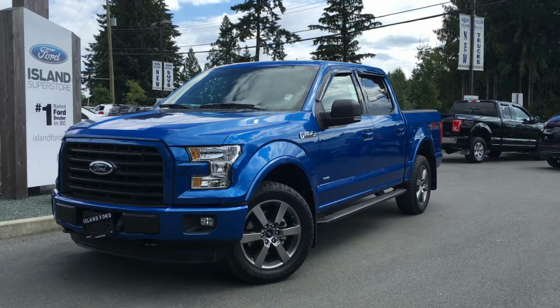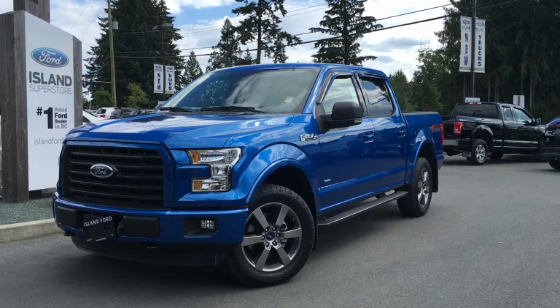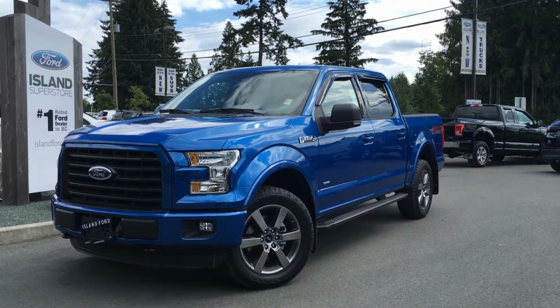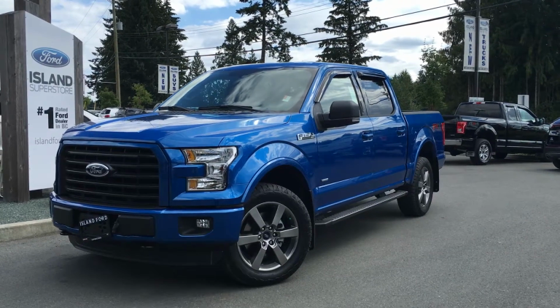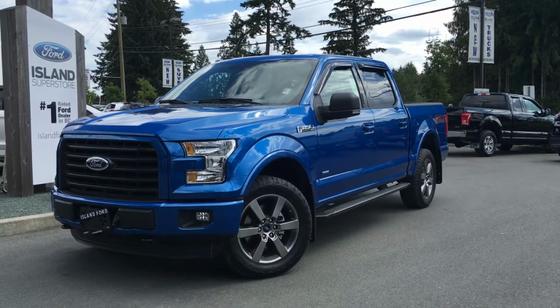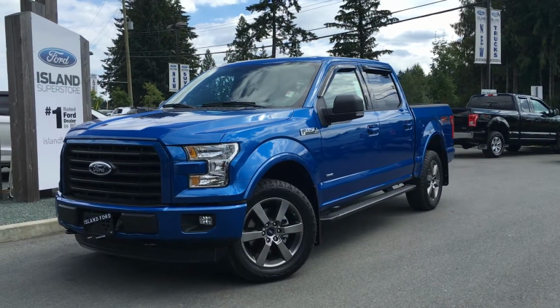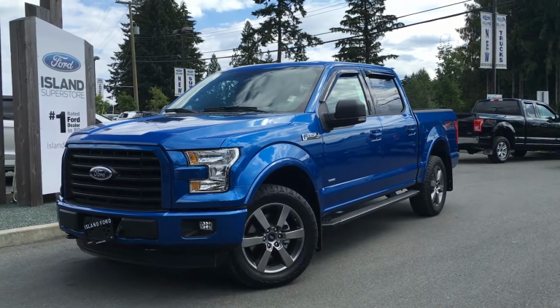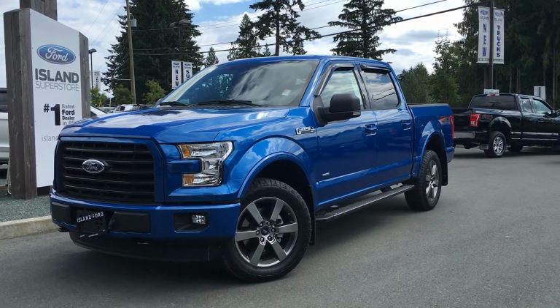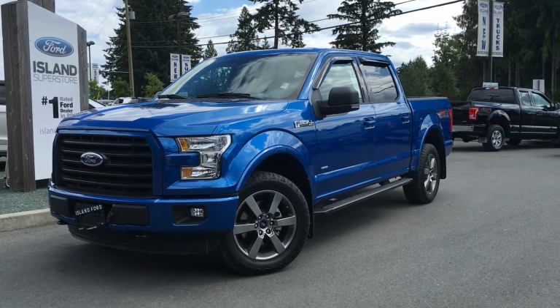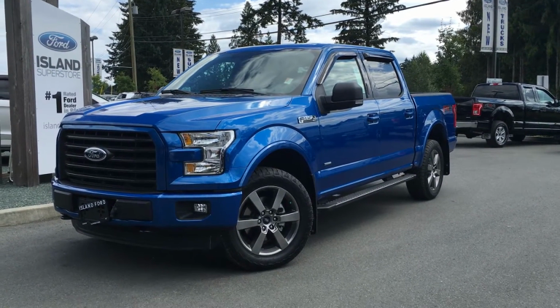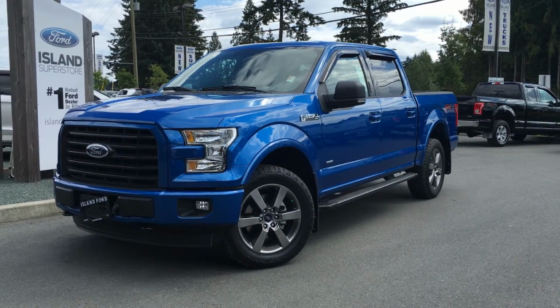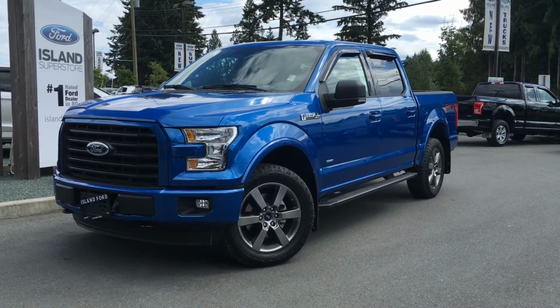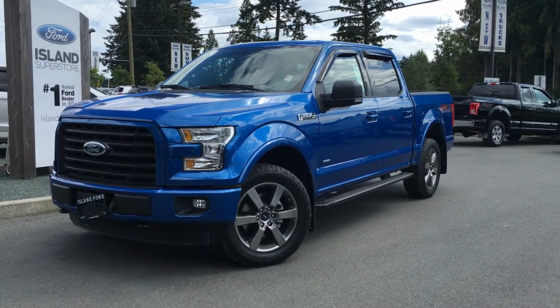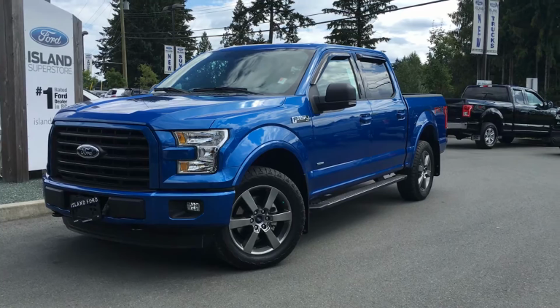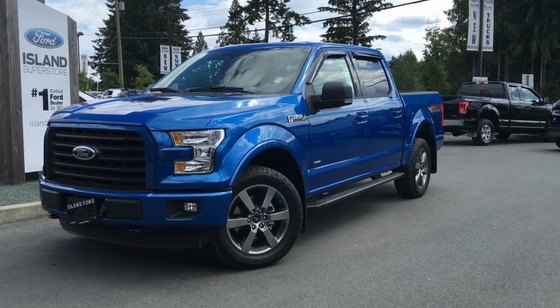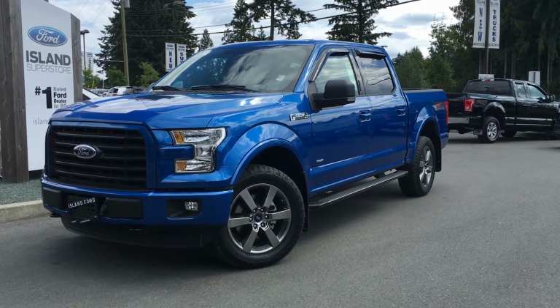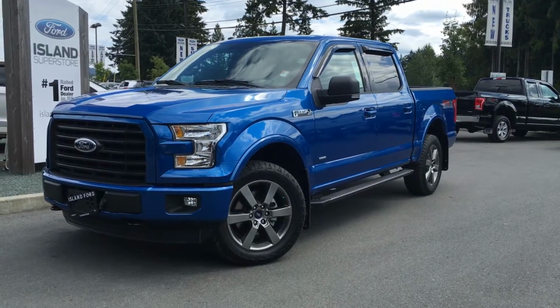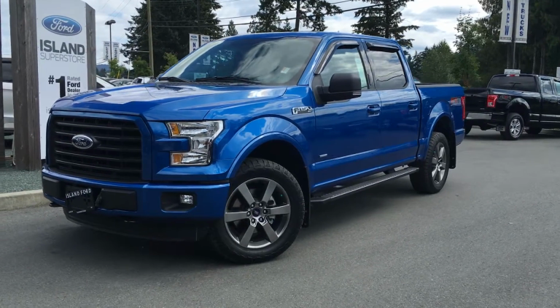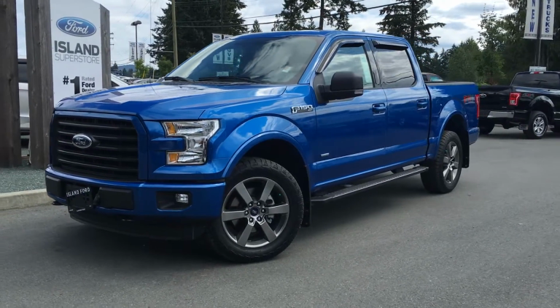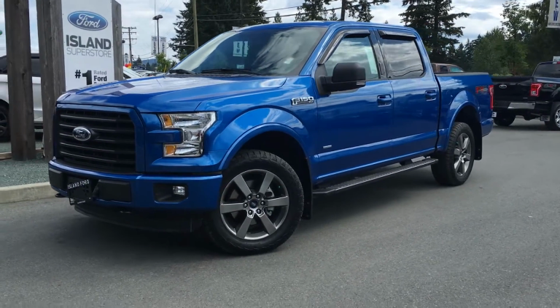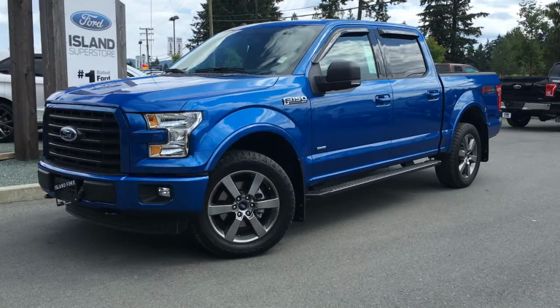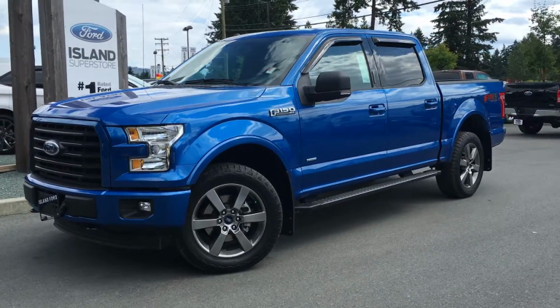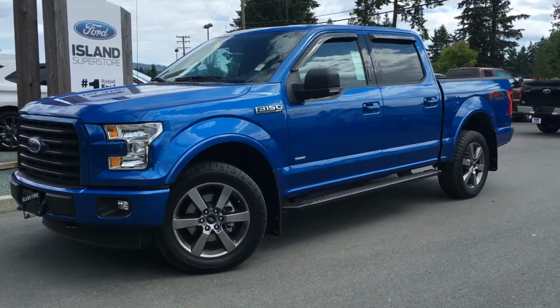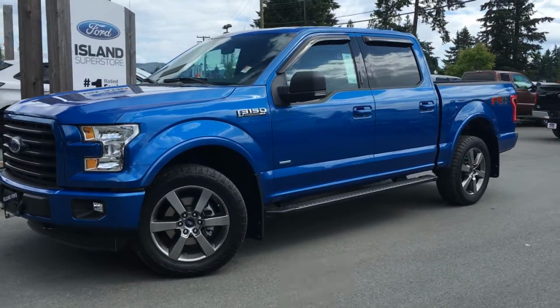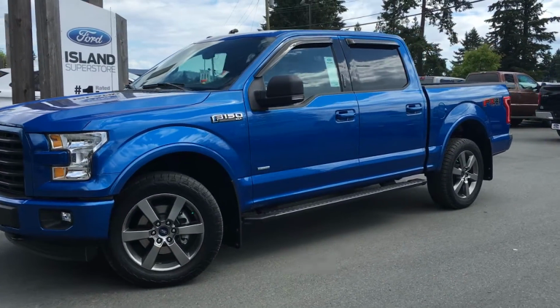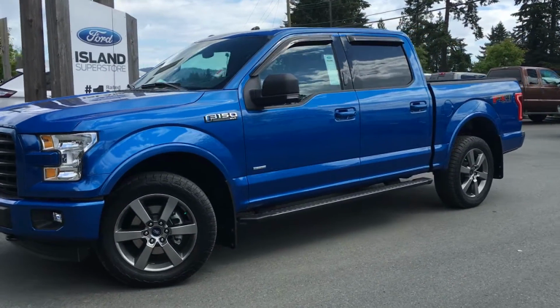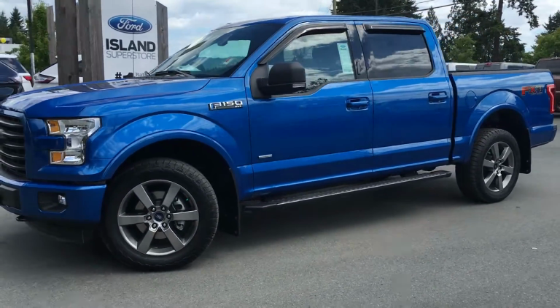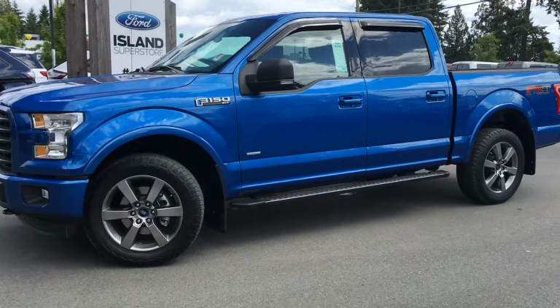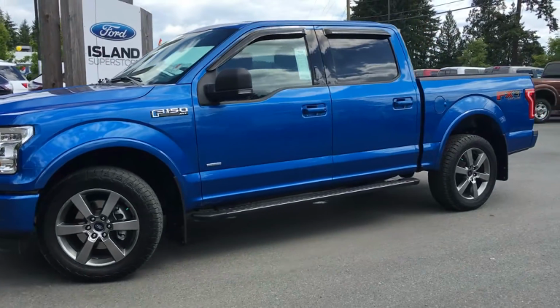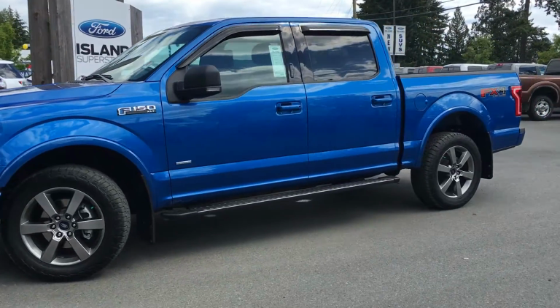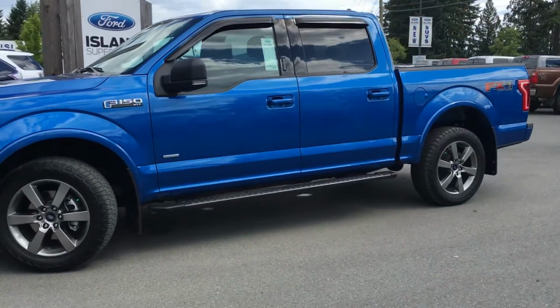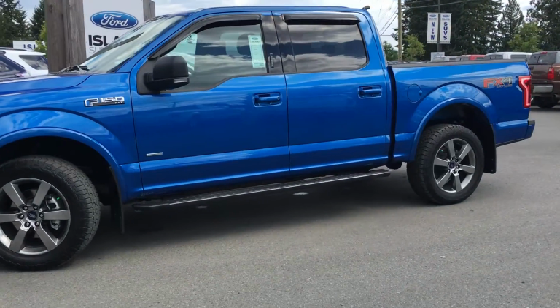Welcome to Island Ford Superstore, located on Norcross Road in Duncan, B.C., just off the Trans-Canada Highway. Today we're looking at a 2016 F-150 XLT with a blue flame exterior and a black cloth interior.